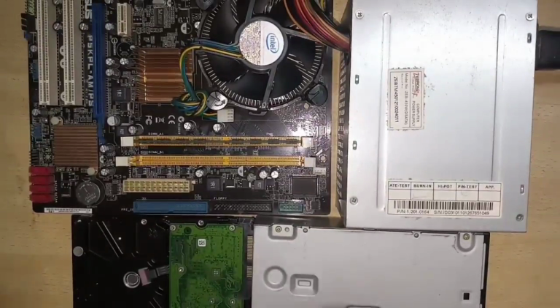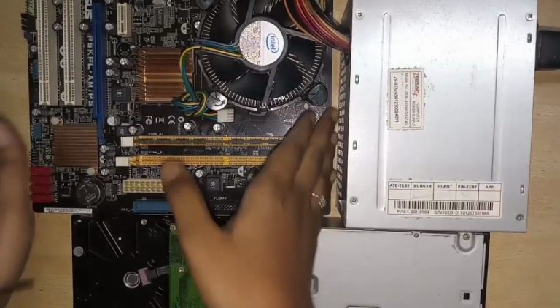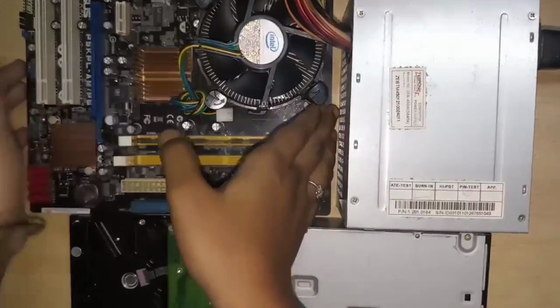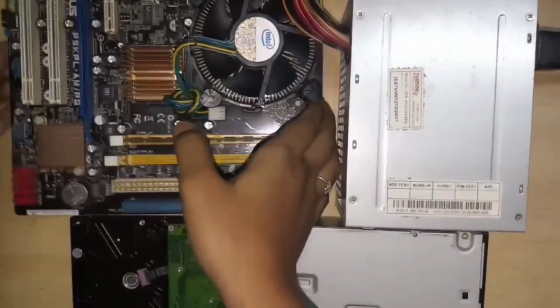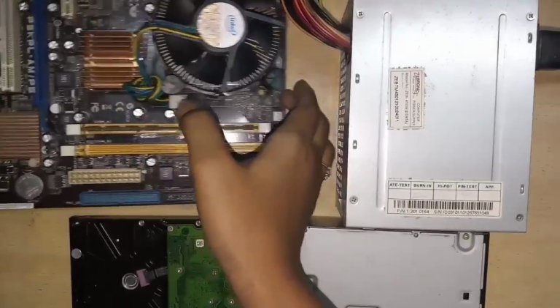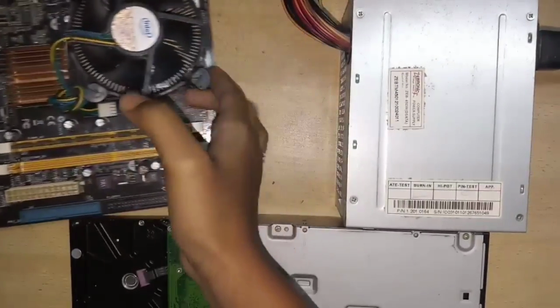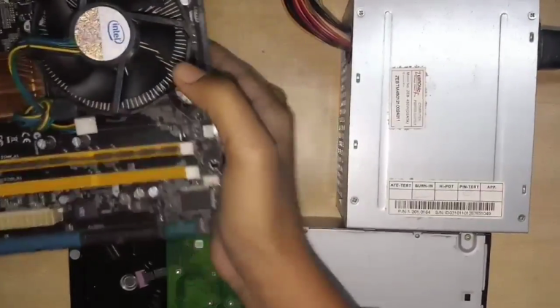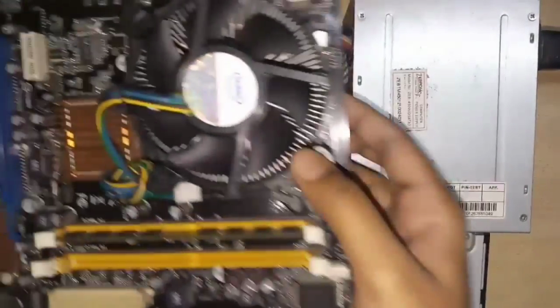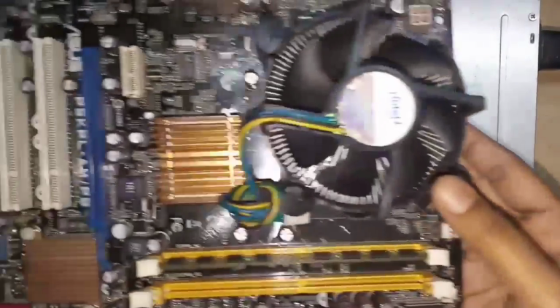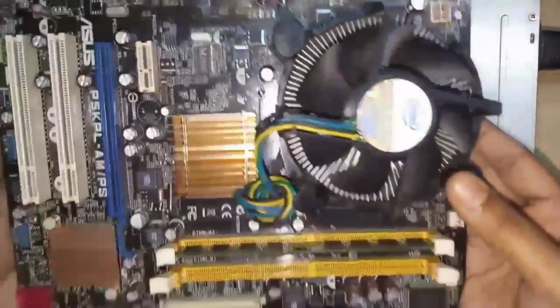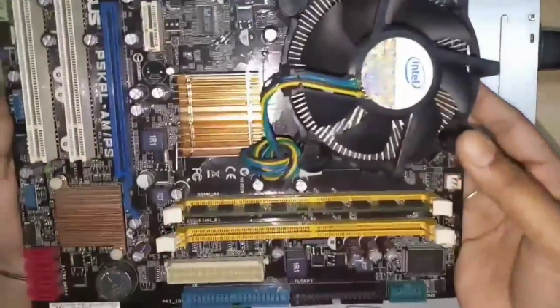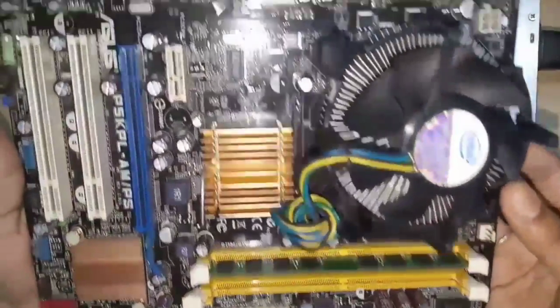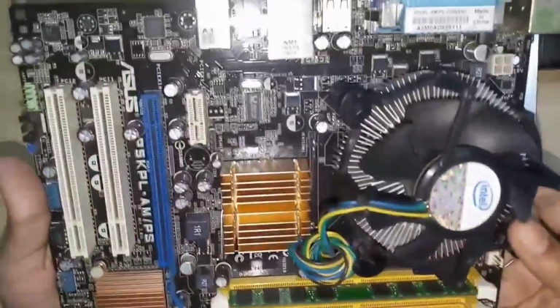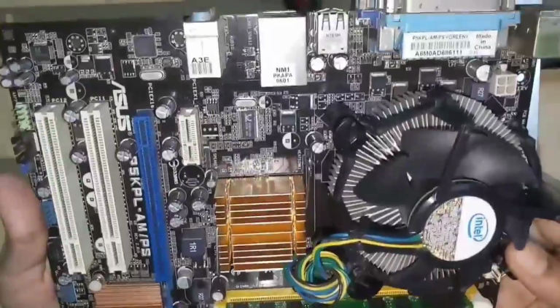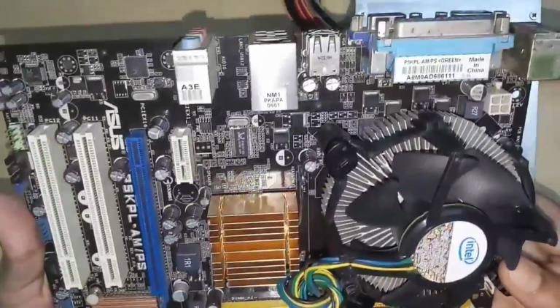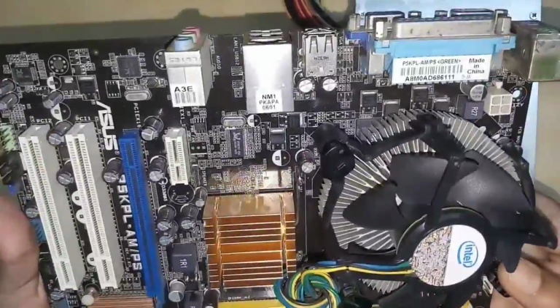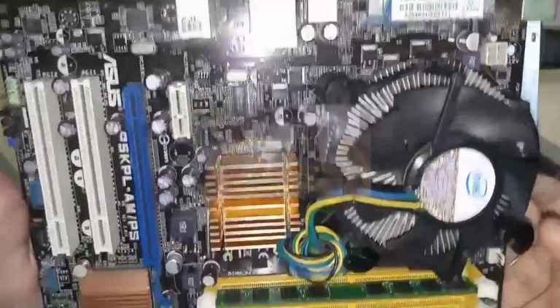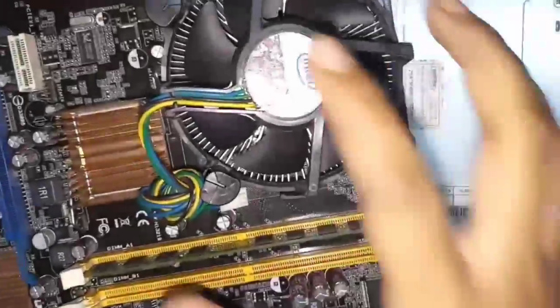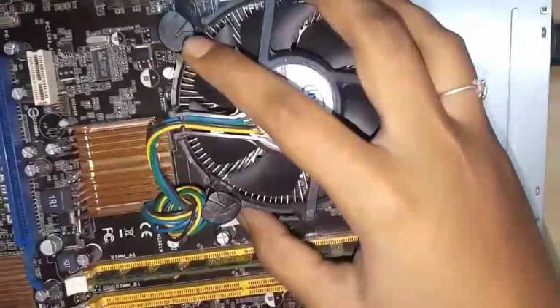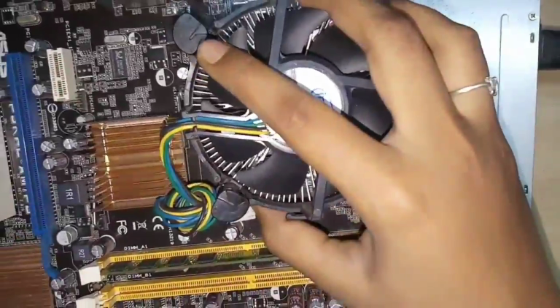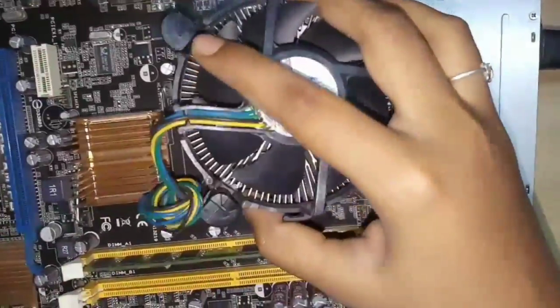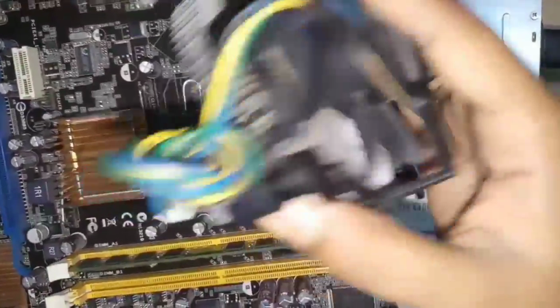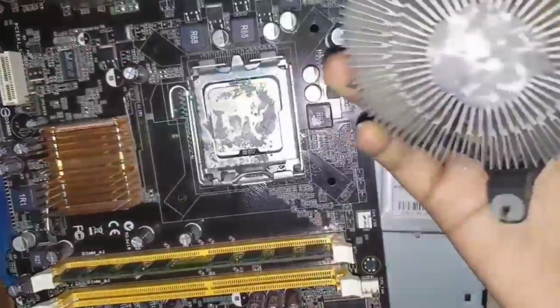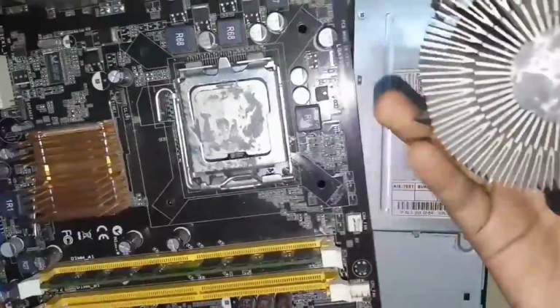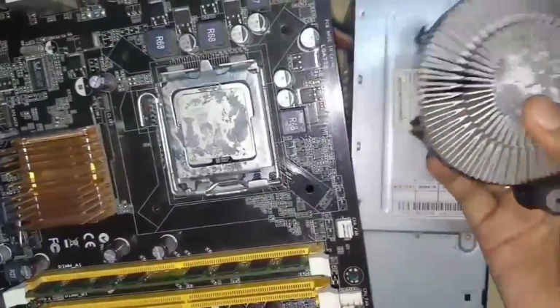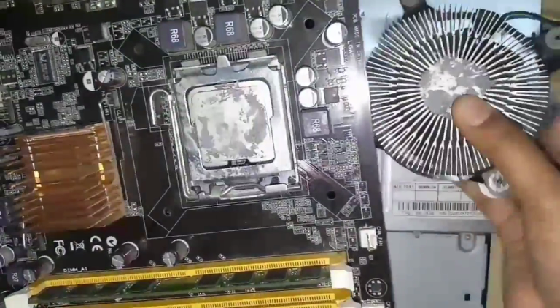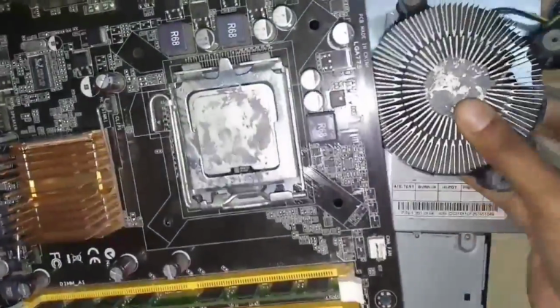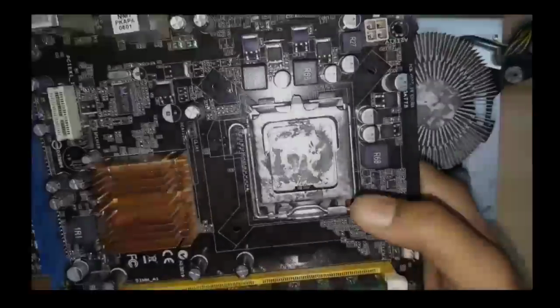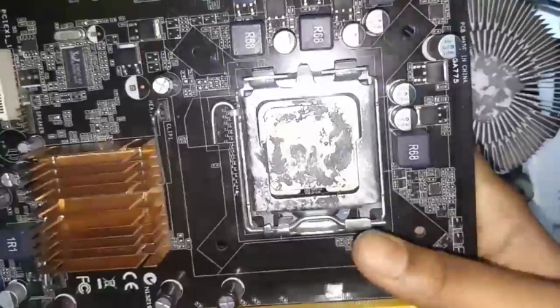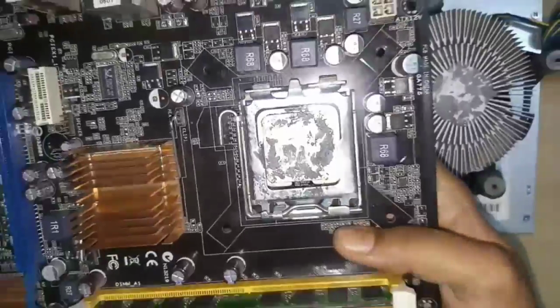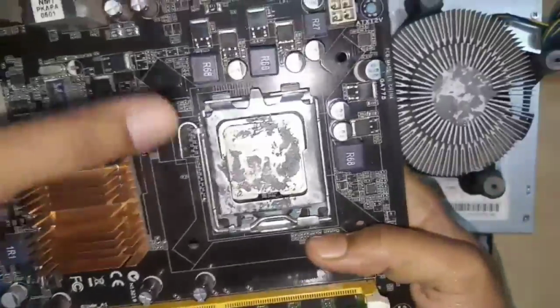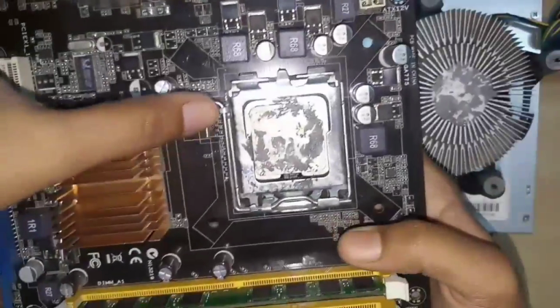Next is the motherboard. So in the motherboard, the first and most important thing is the Intel processor.